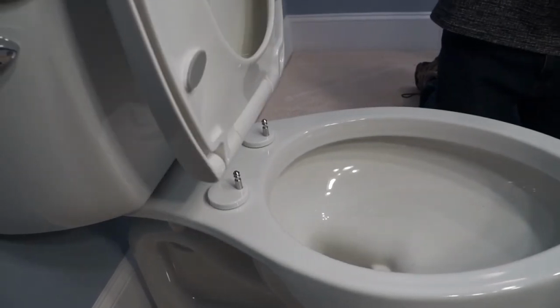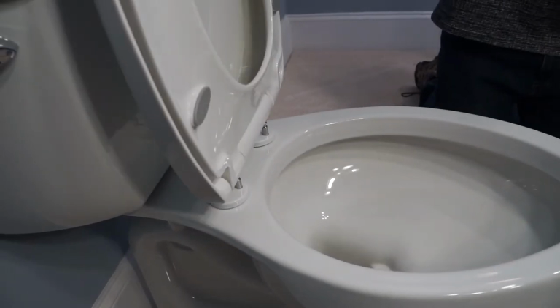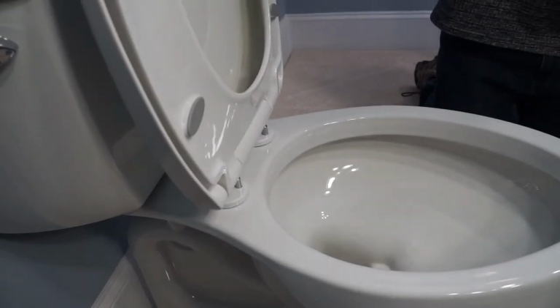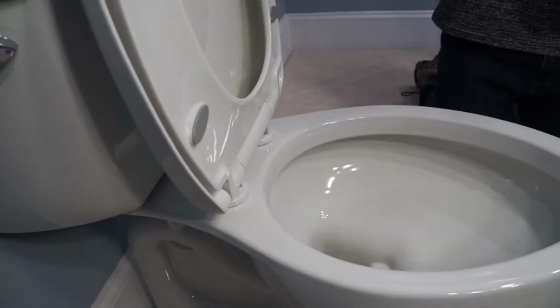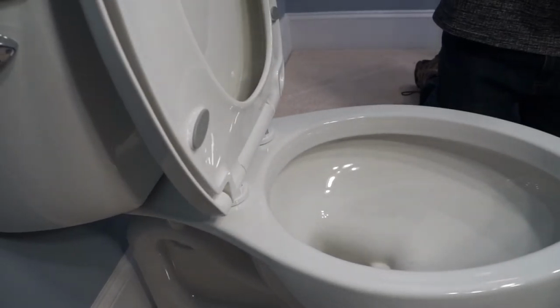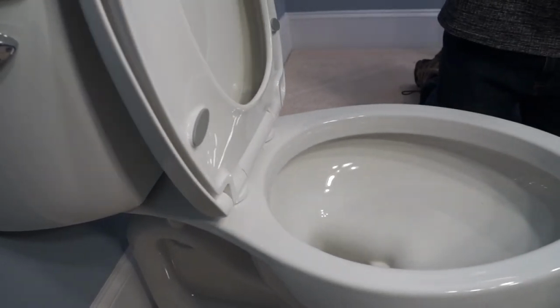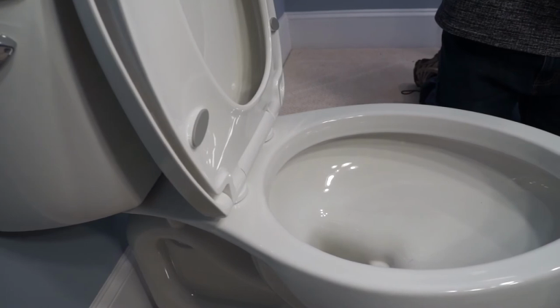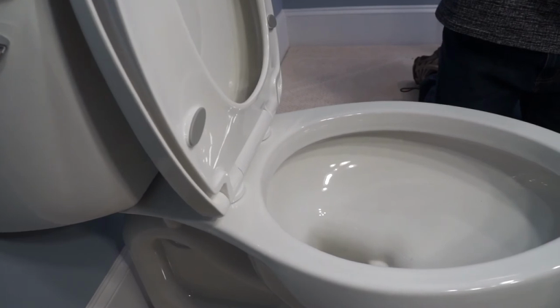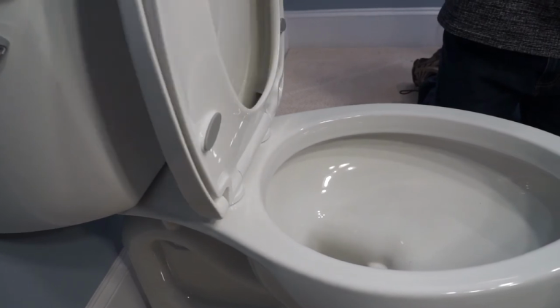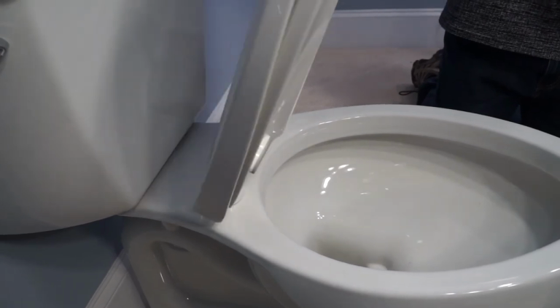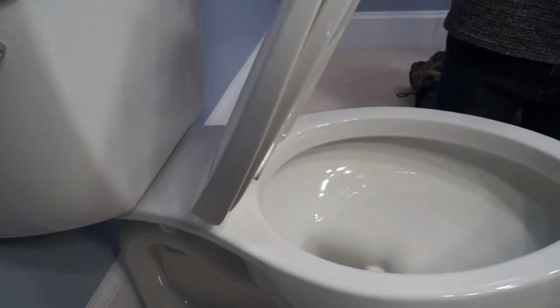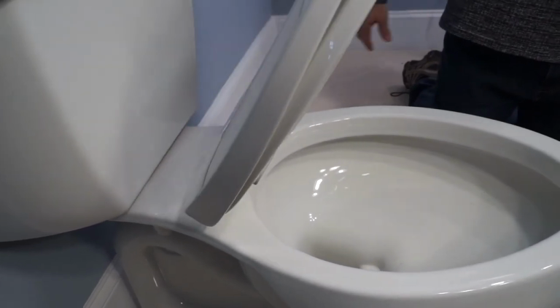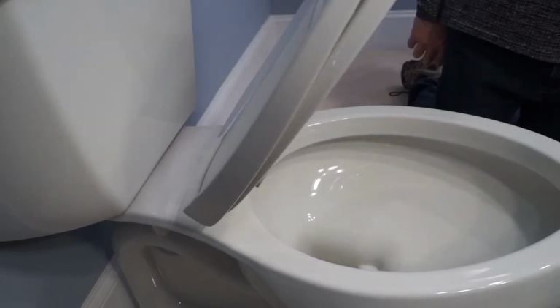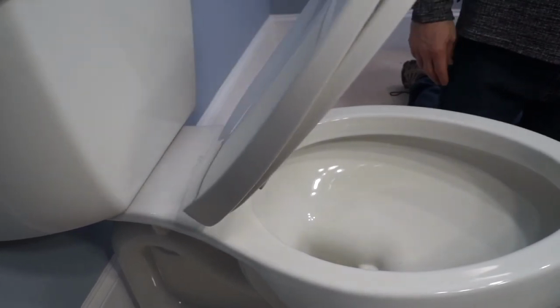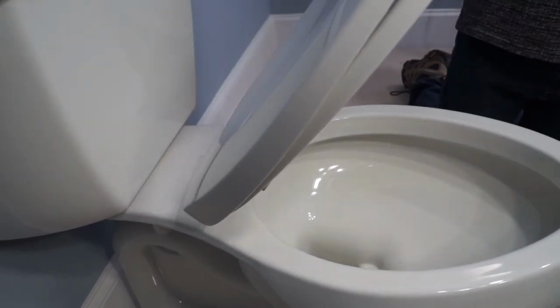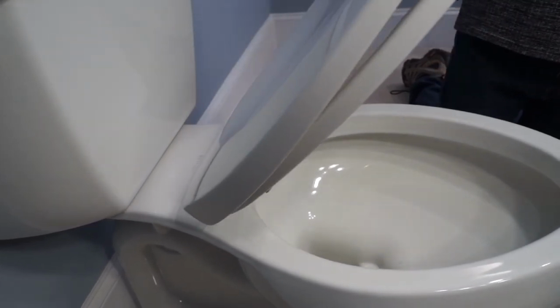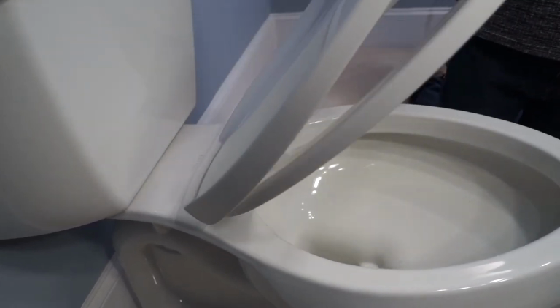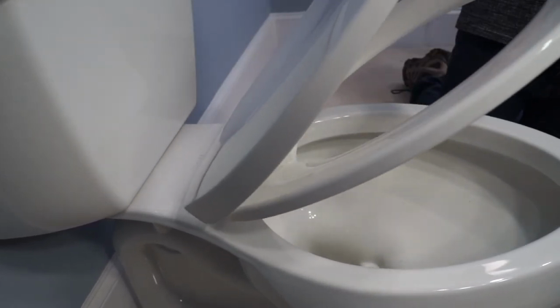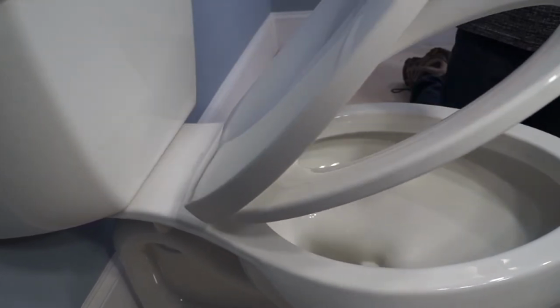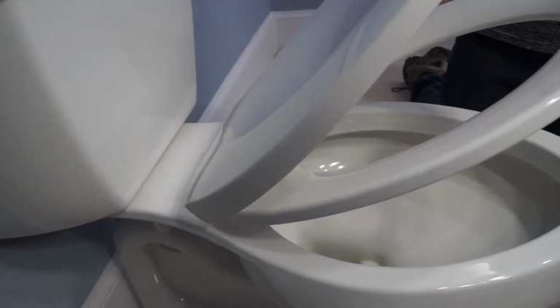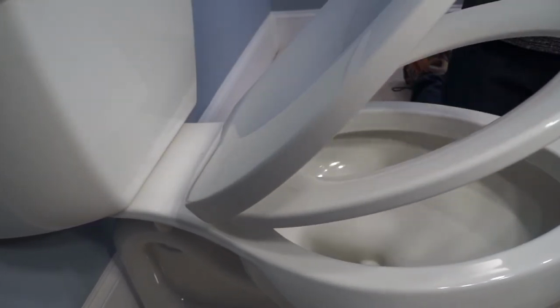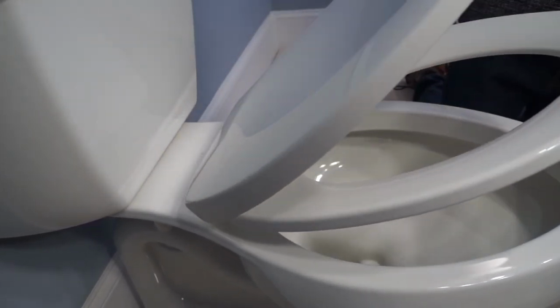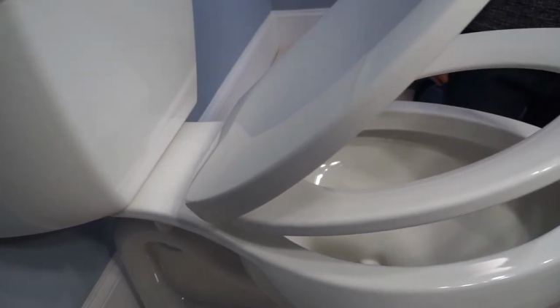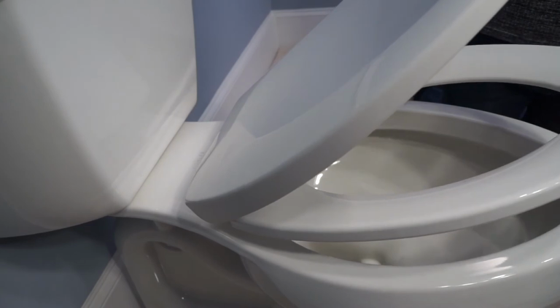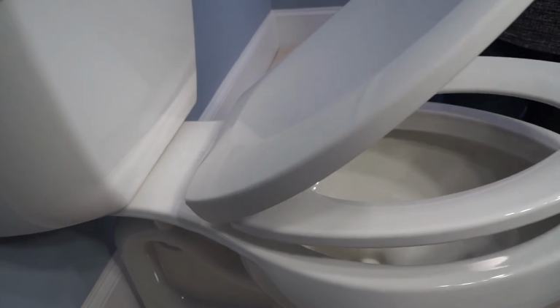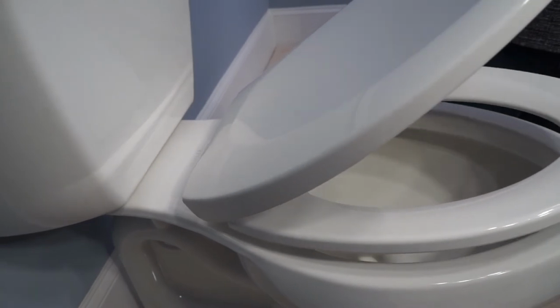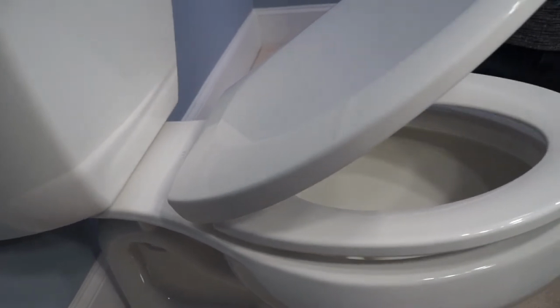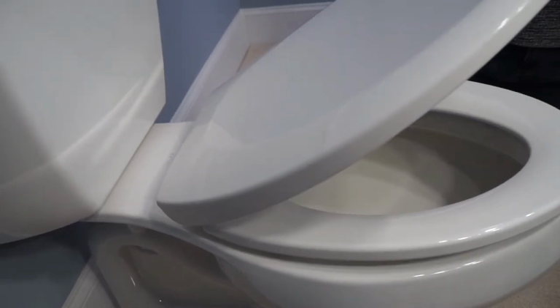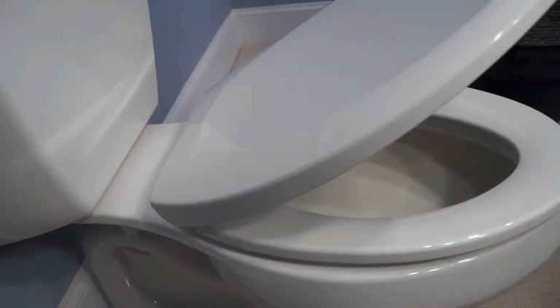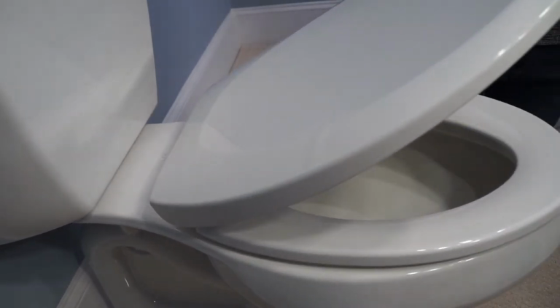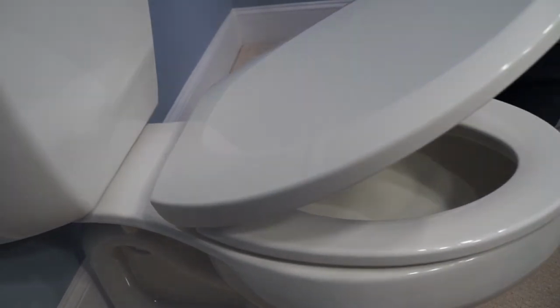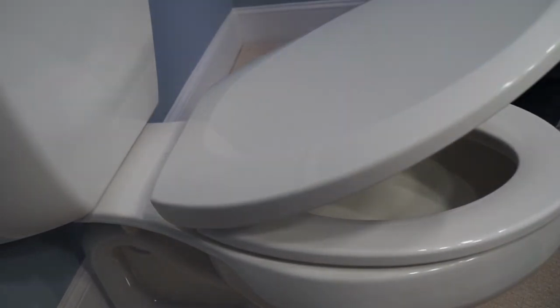Reattach the seat by aligning the holes with the mounting posts. Then tap the seat forward and watch it close silently and softly by itself. Congratulations, you are now finished.